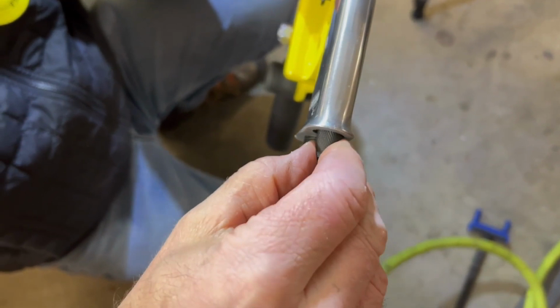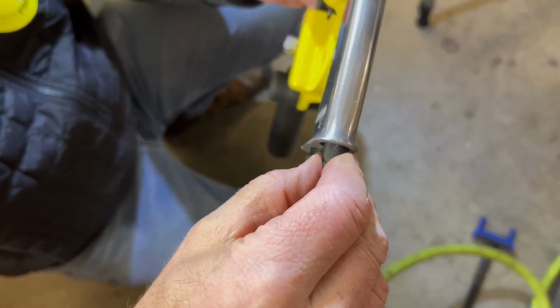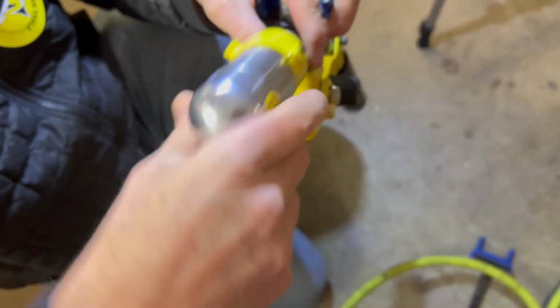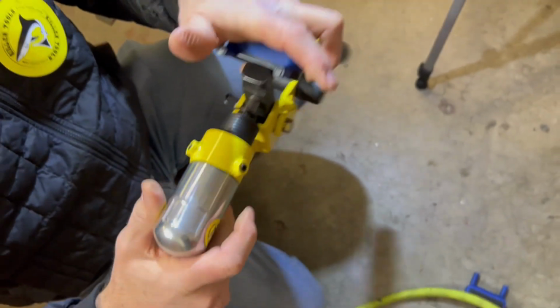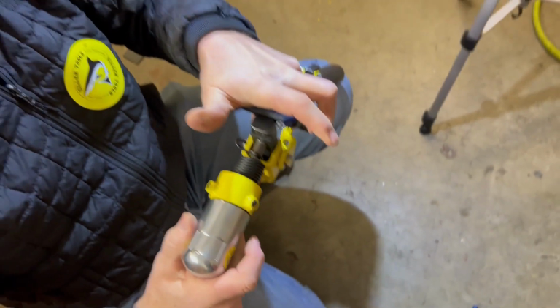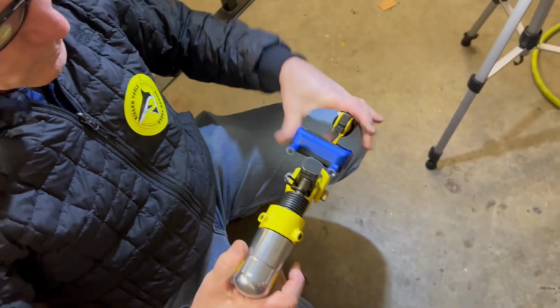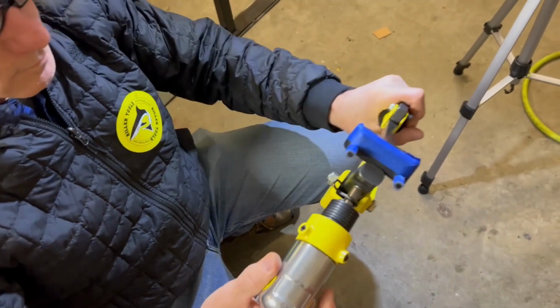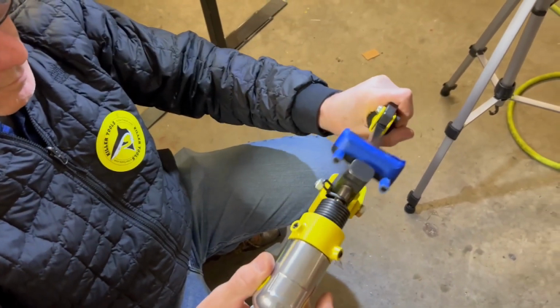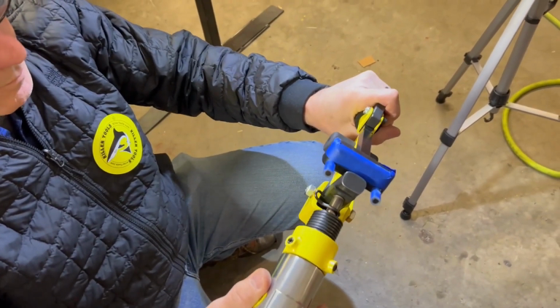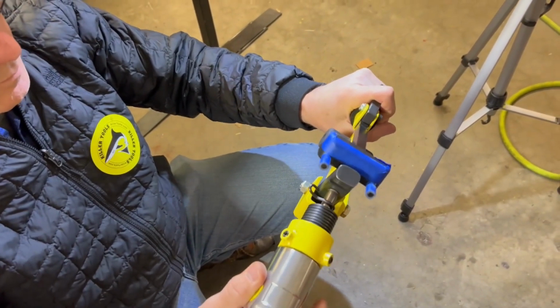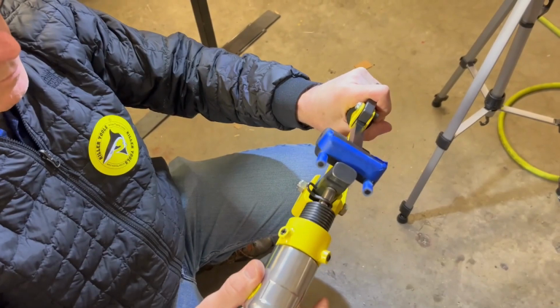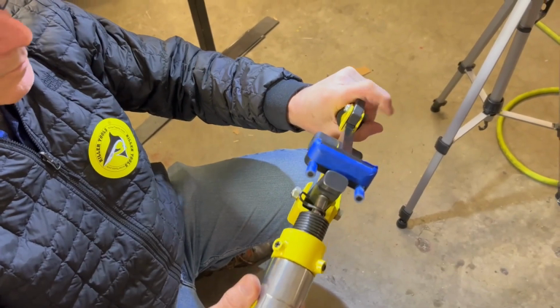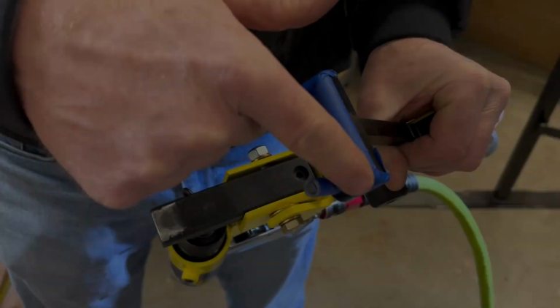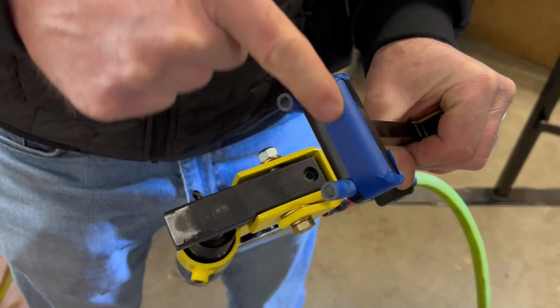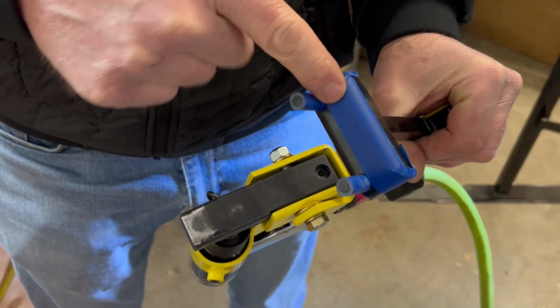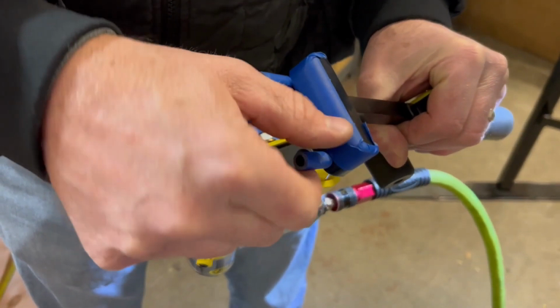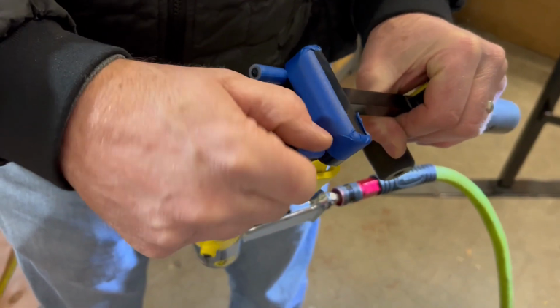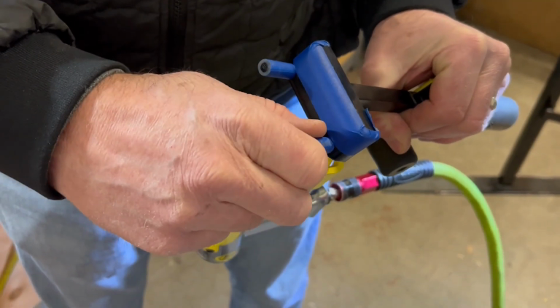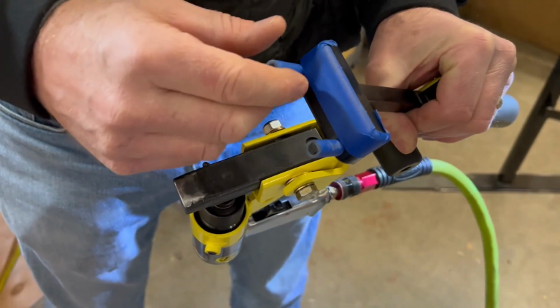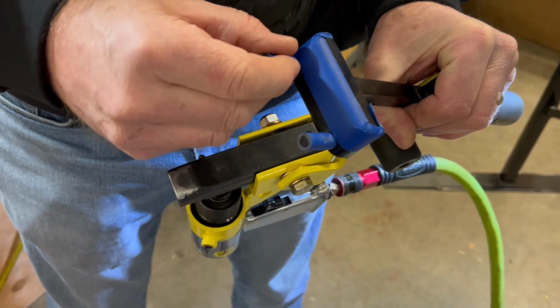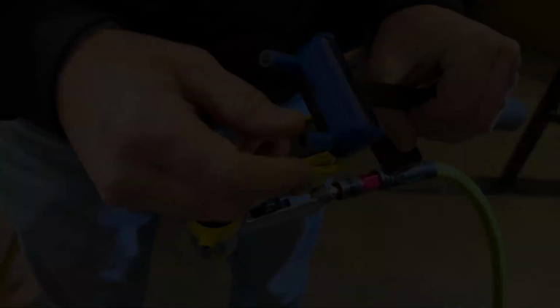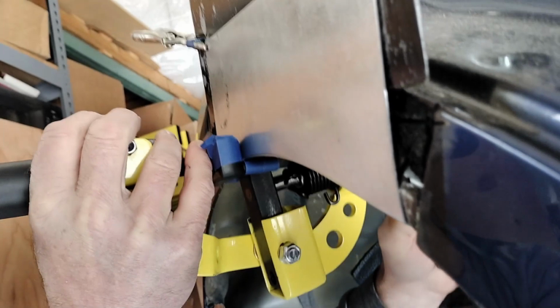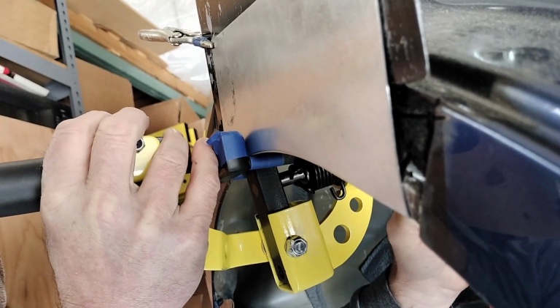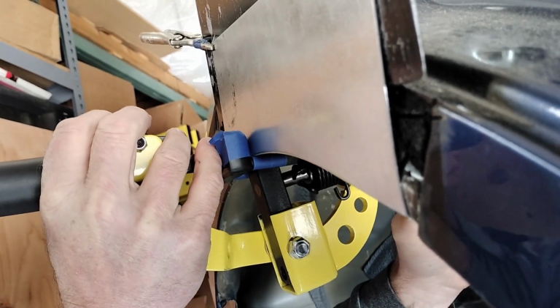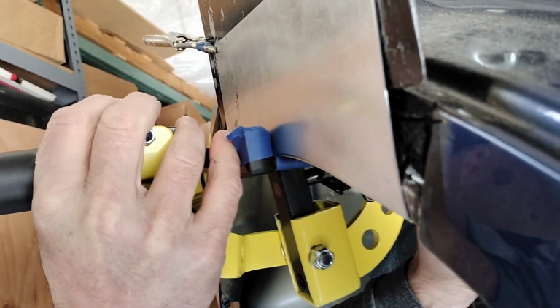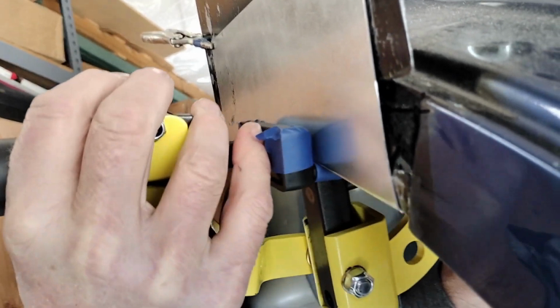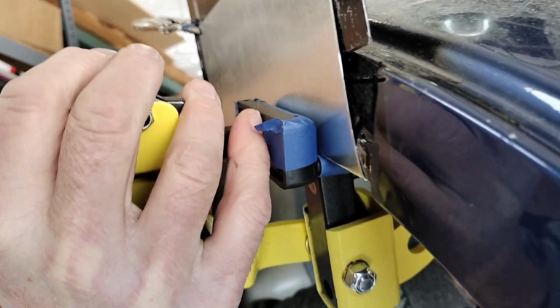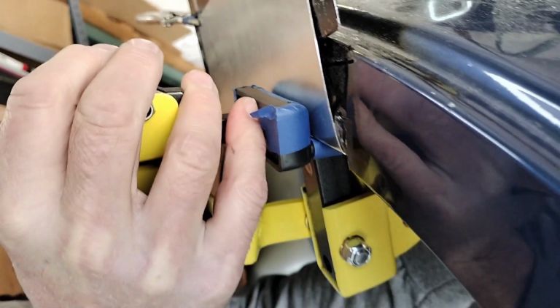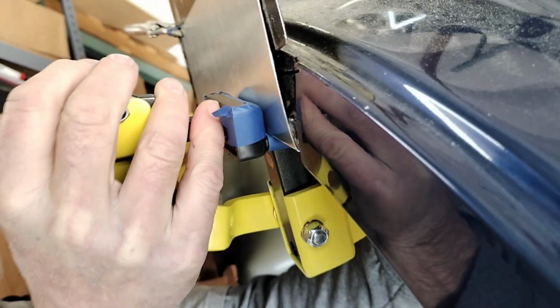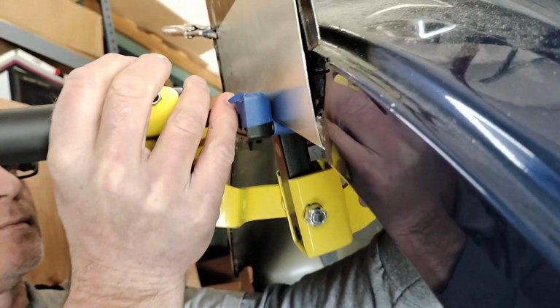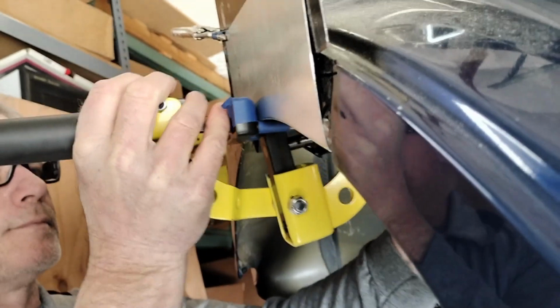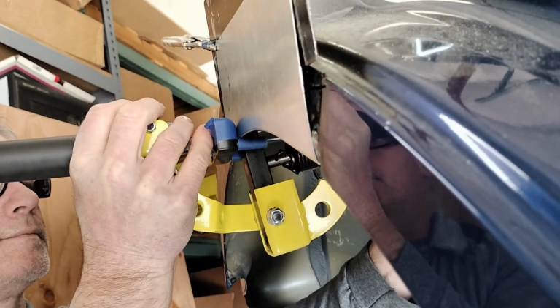Adjust the regulator on the air hammer to one quarter open. Too much air and you can damage the metal skin; too little, and the hammer will not bend the metal flange. Cover the rubber dolly with a strip of masking tape — it will make the tool slide more easily, making your first job easier, and once you get used to it, you won't be needing it anymore.